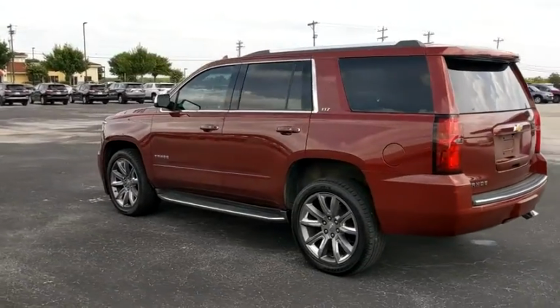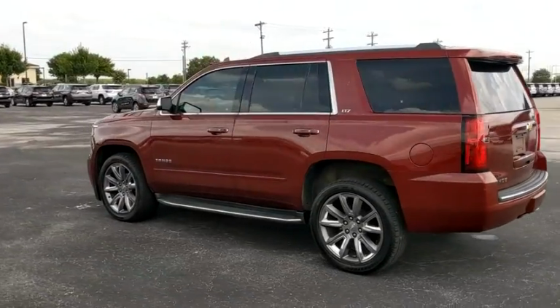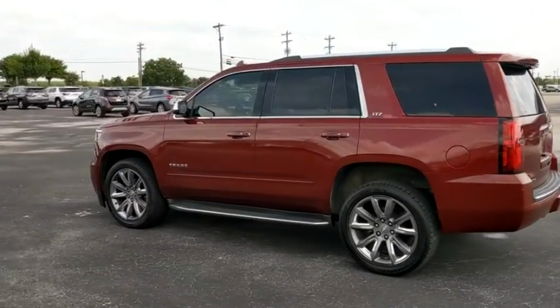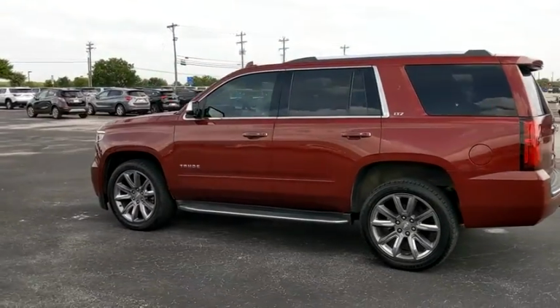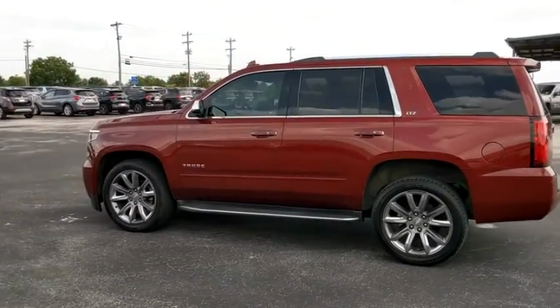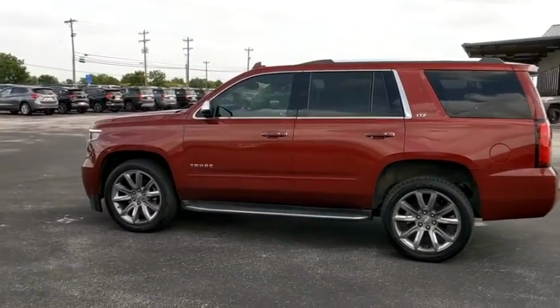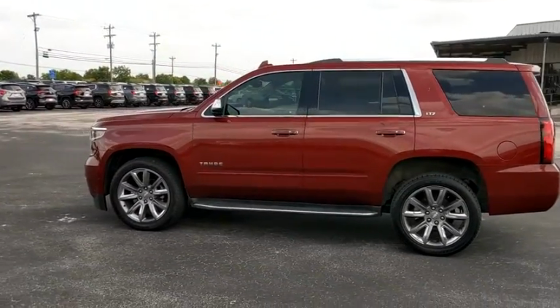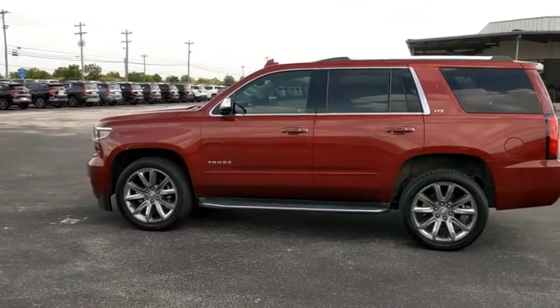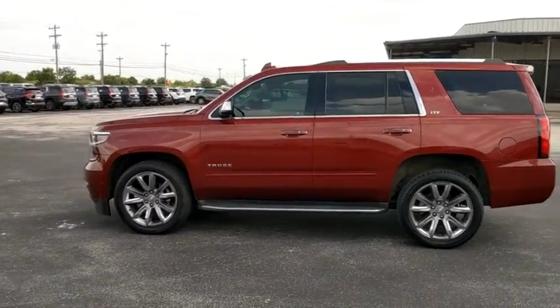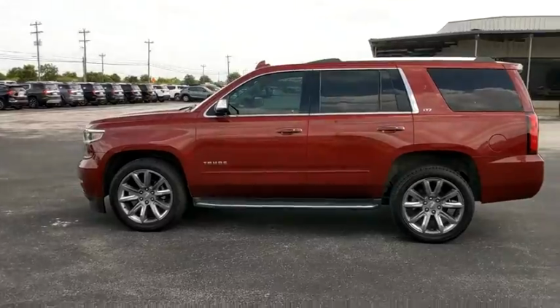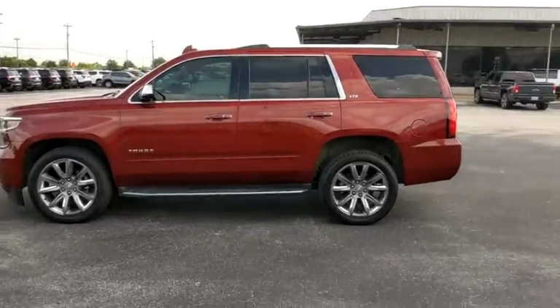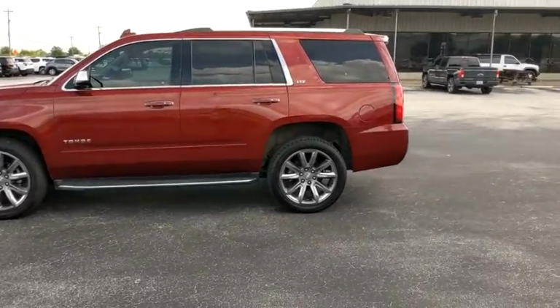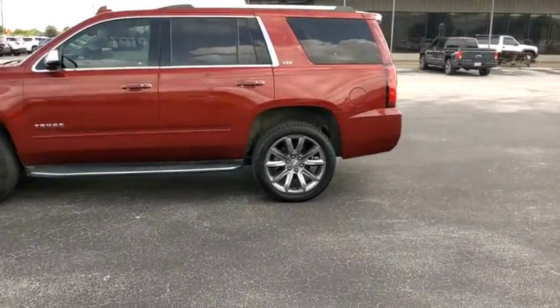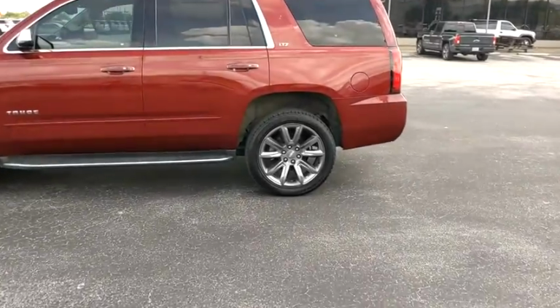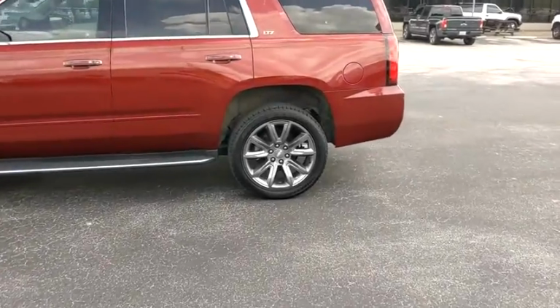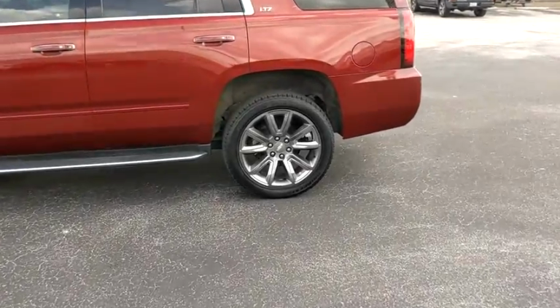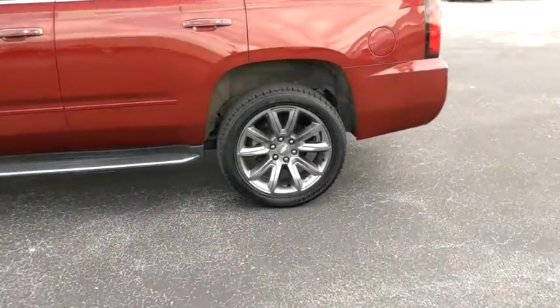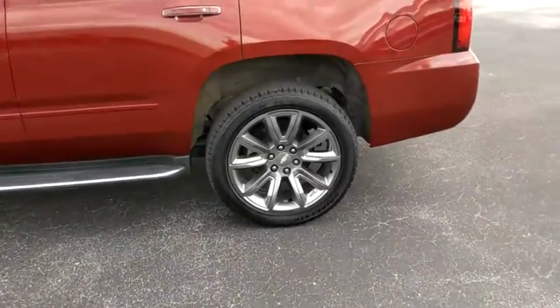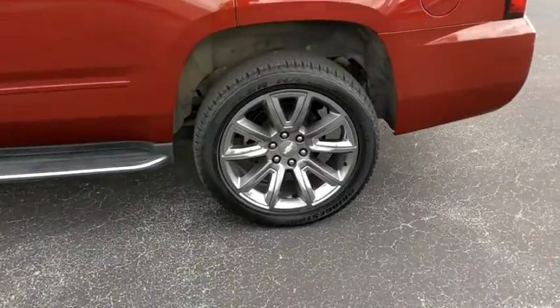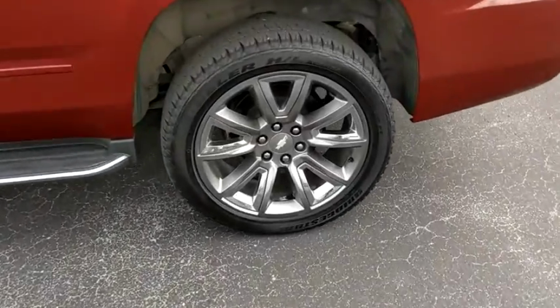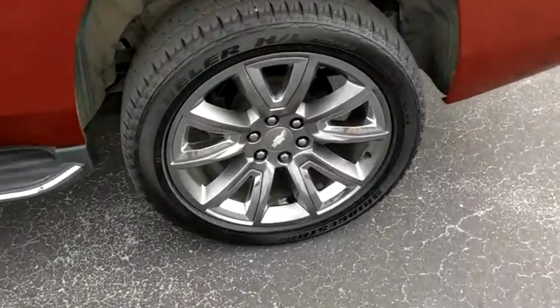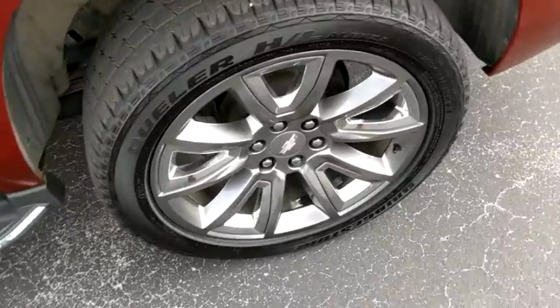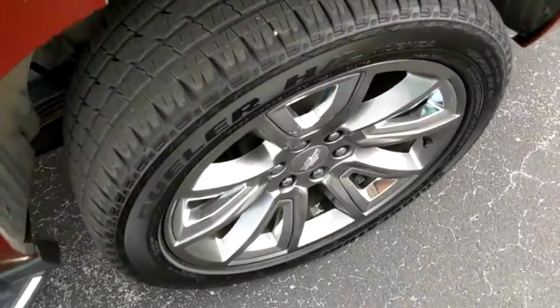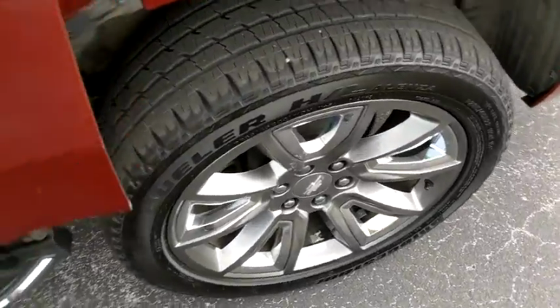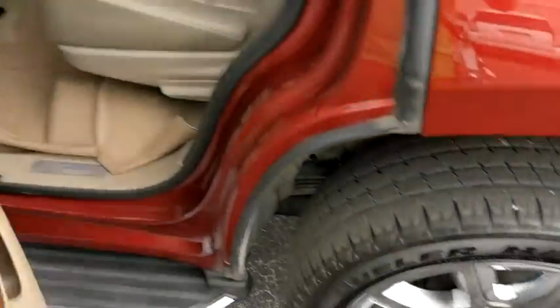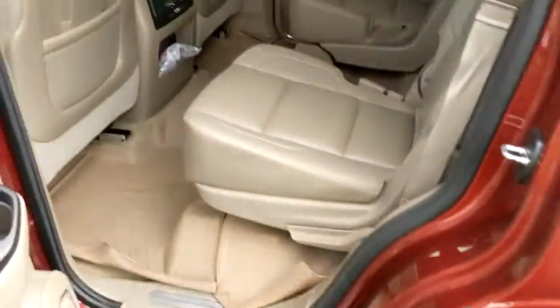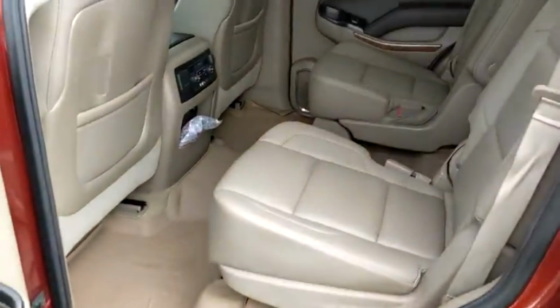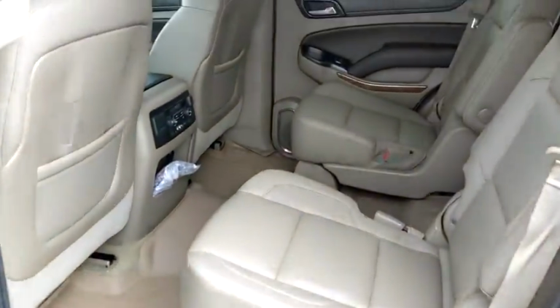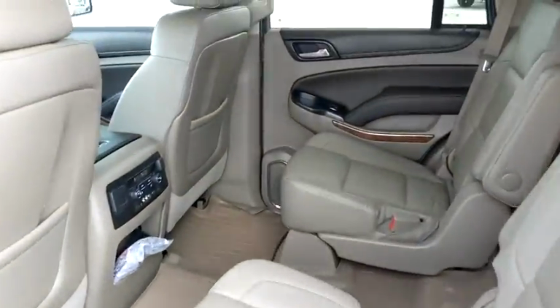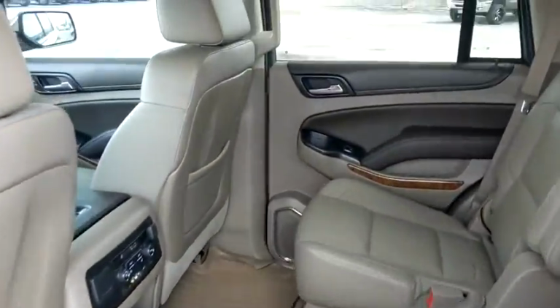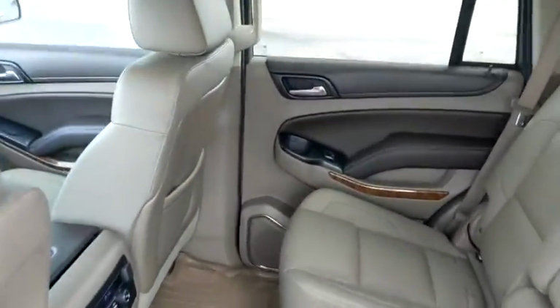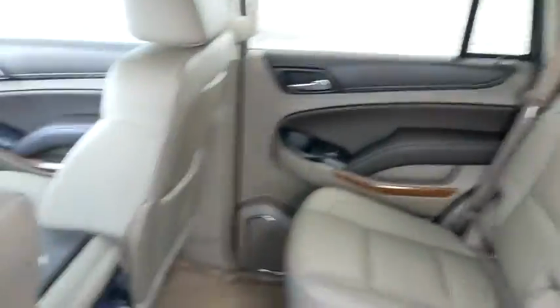Here are some of this vehicle's great options: lane departure warning, power liftgate, backup camera, power passenger seat, remote engine start, navigation system, keyless entry, tow hitch, stability control, traction control.